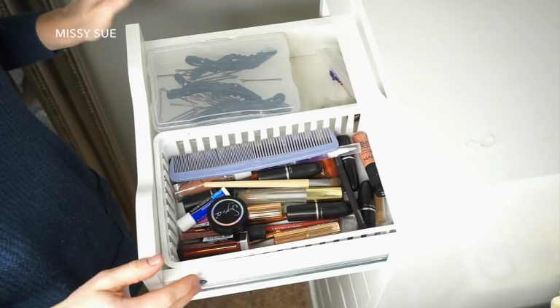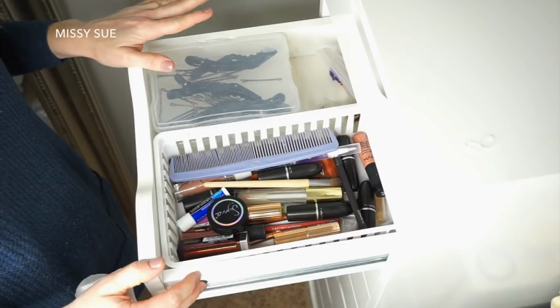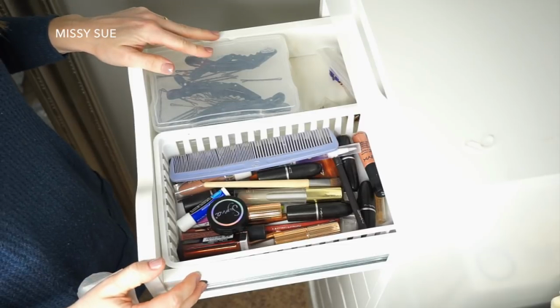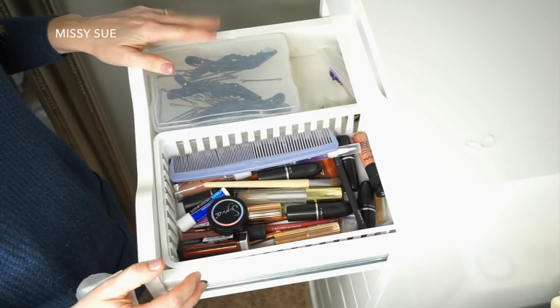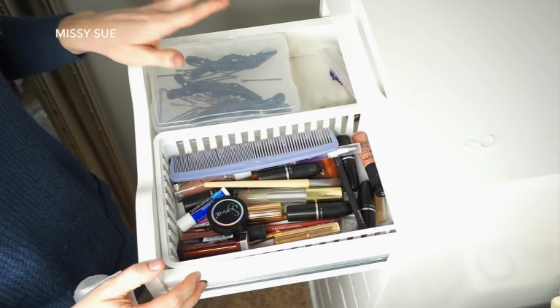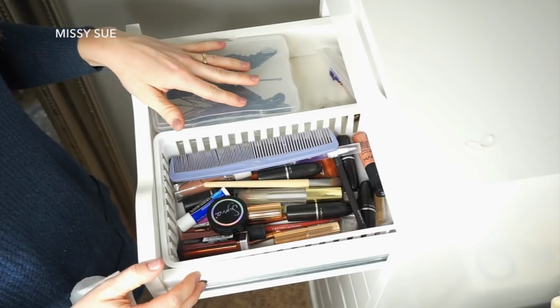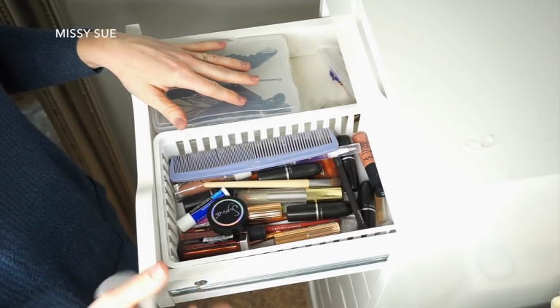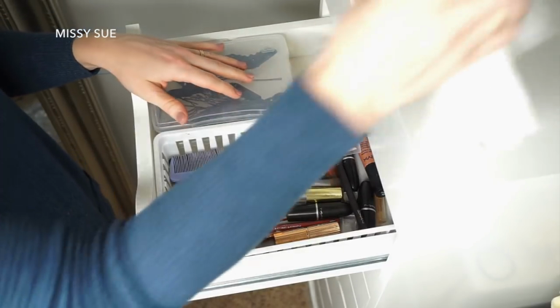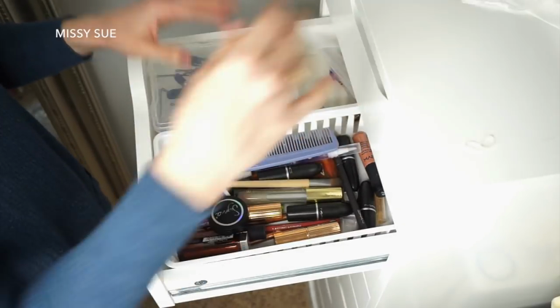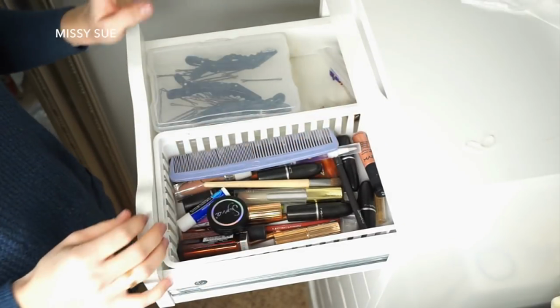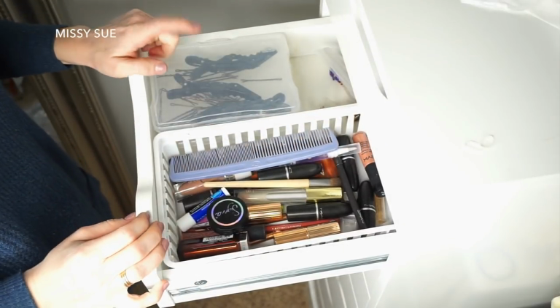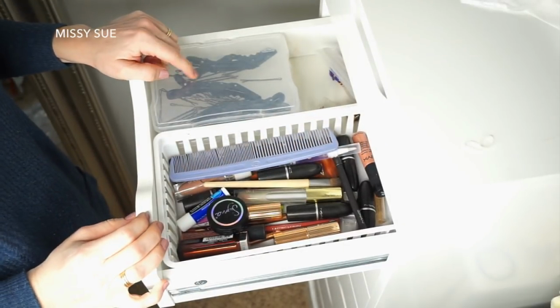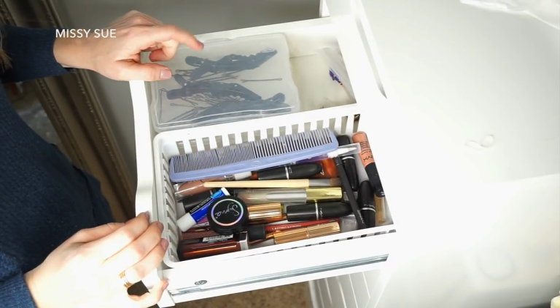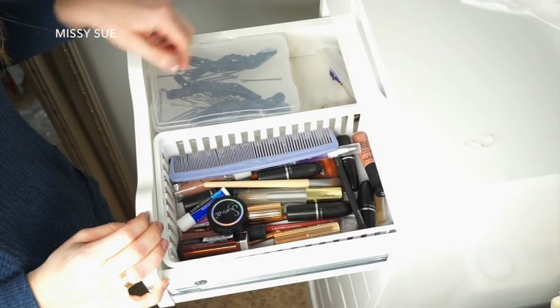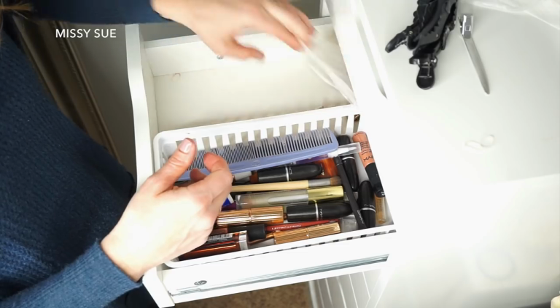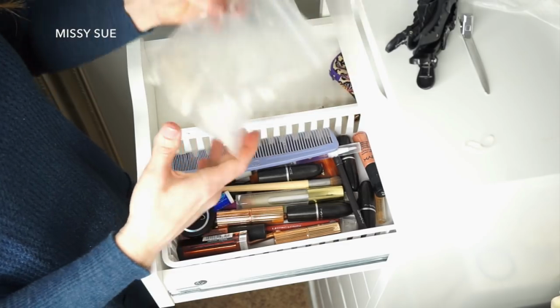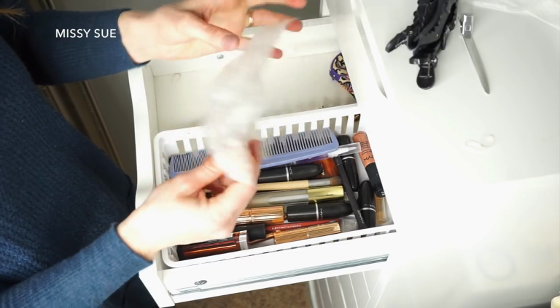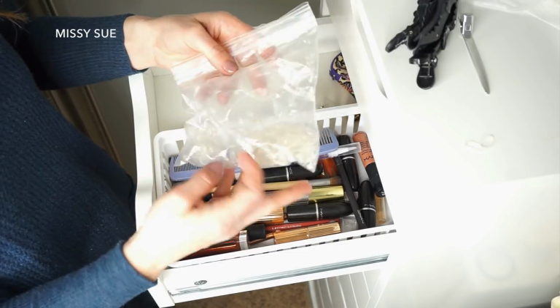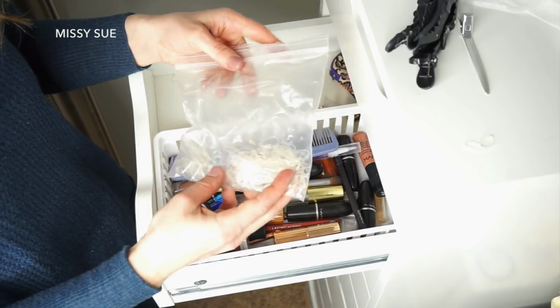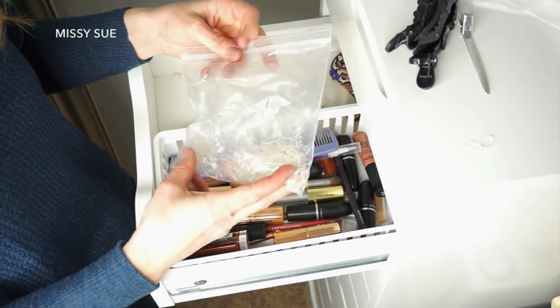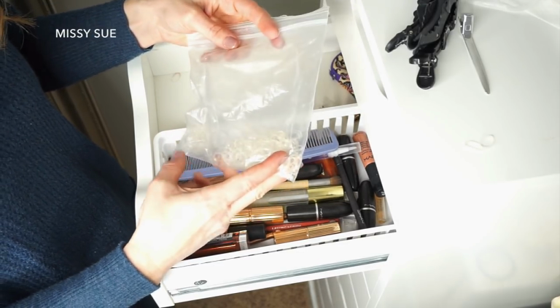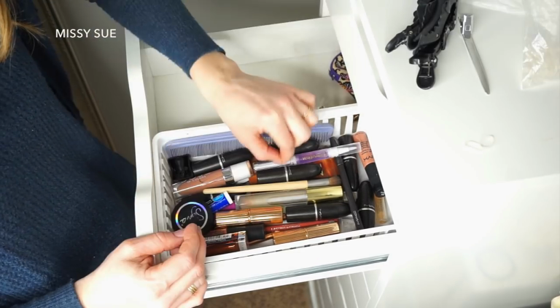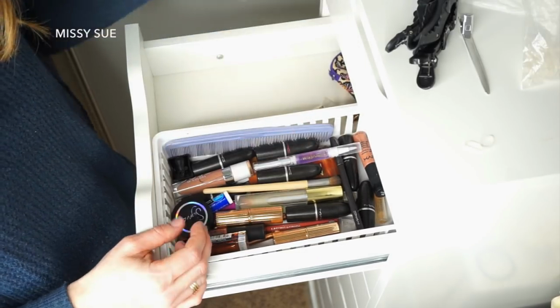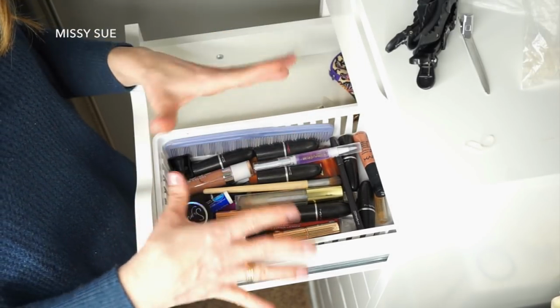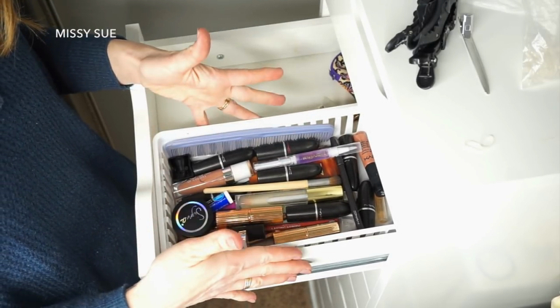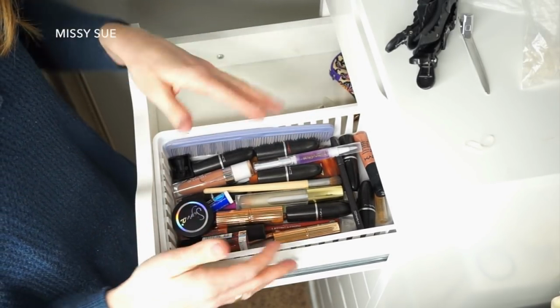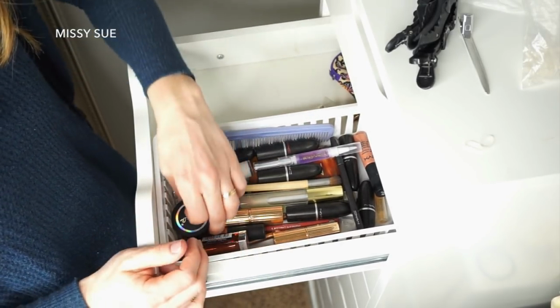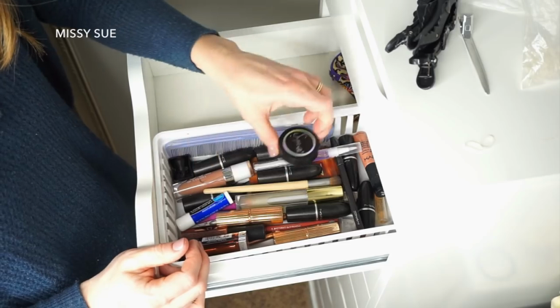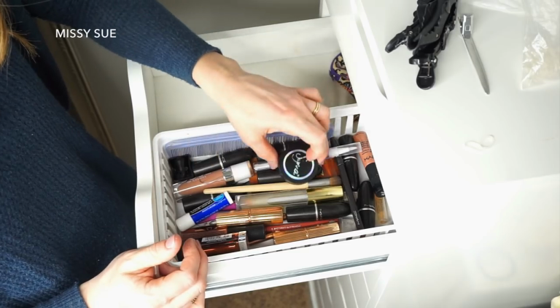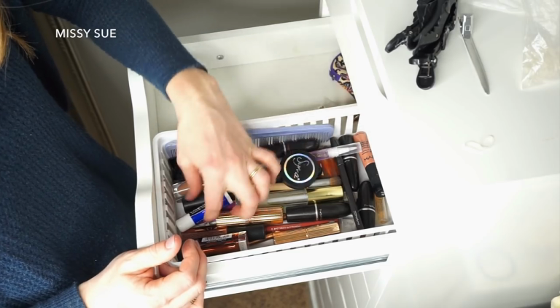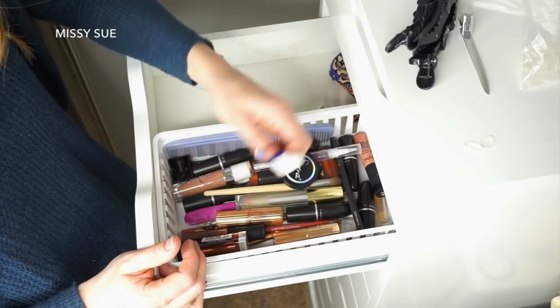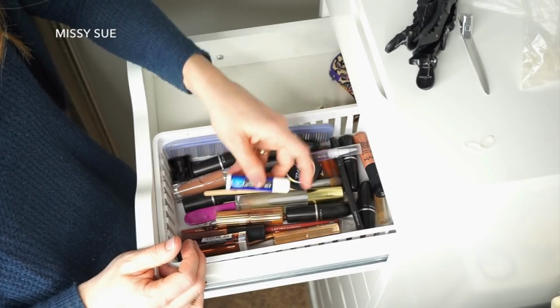This next drawer is one I use all the time - this is what I grab when I film. Here are my hair elastics that I use, and this is all the lipstick that I pick from when I'm going to film - I just kind of grab one.